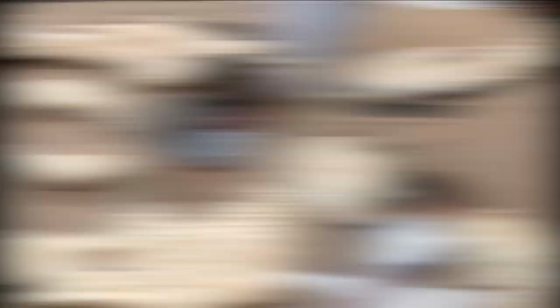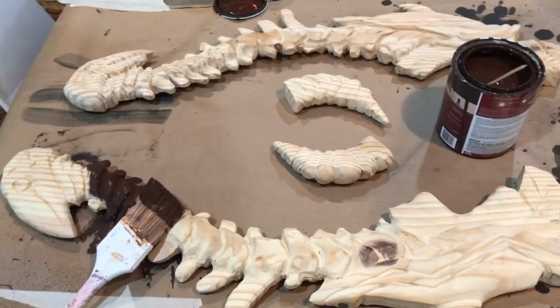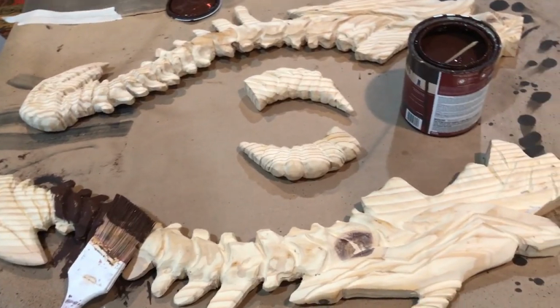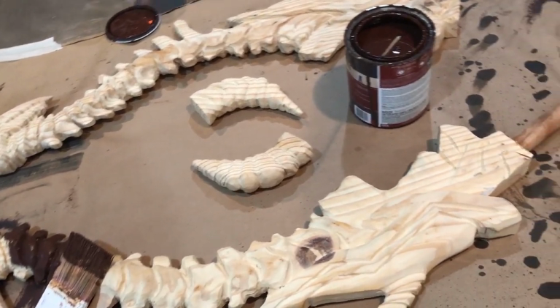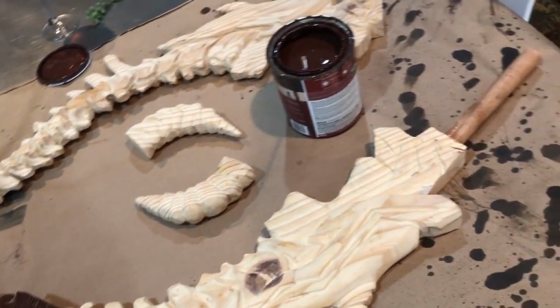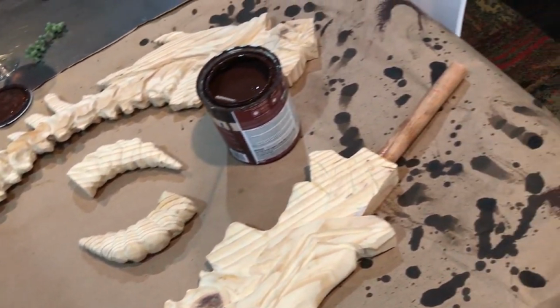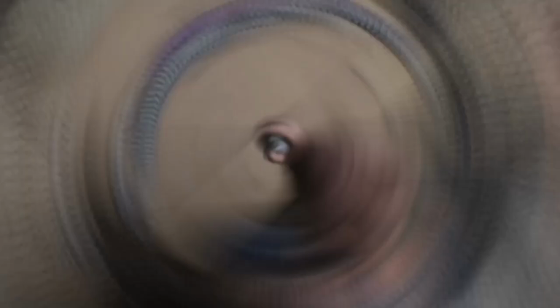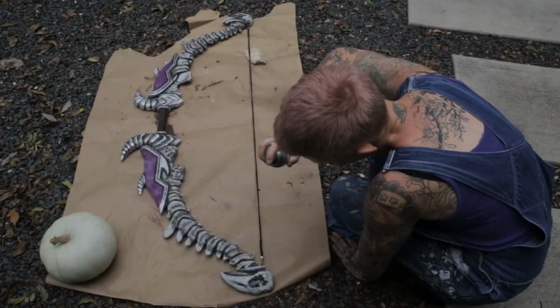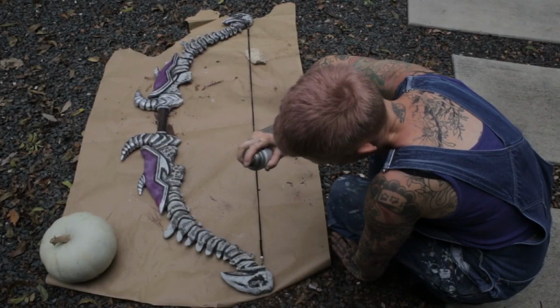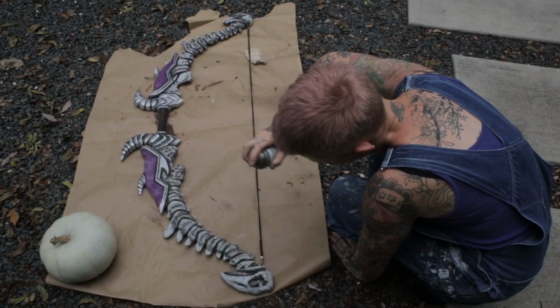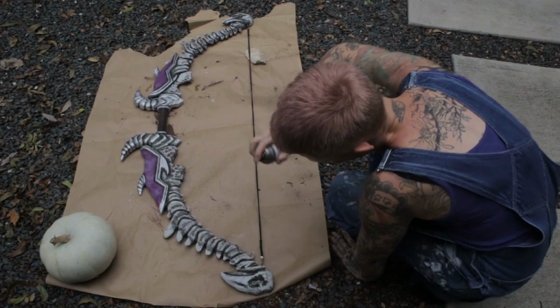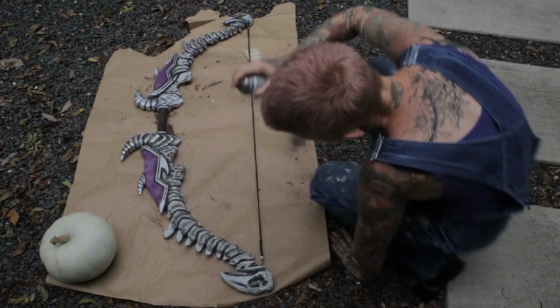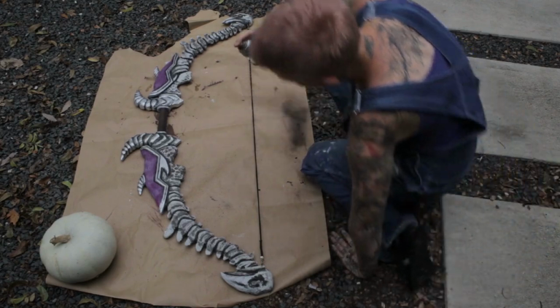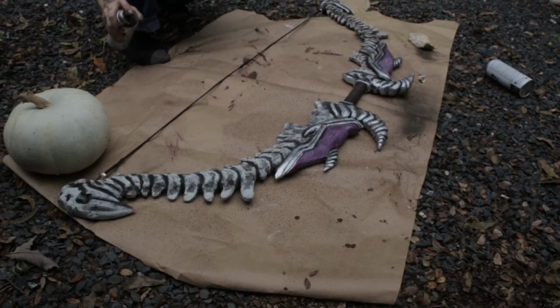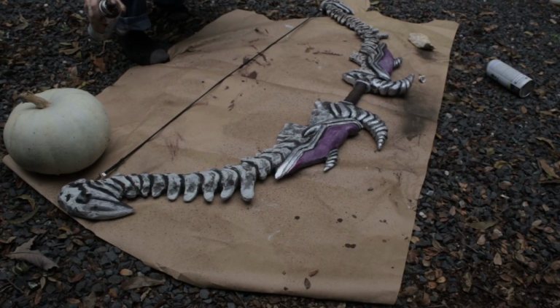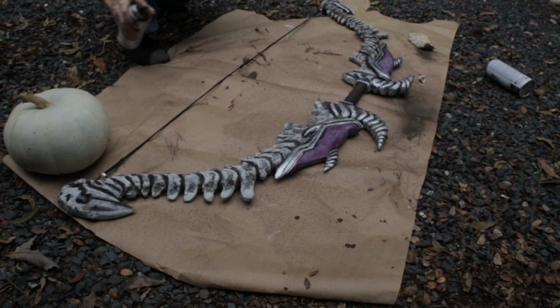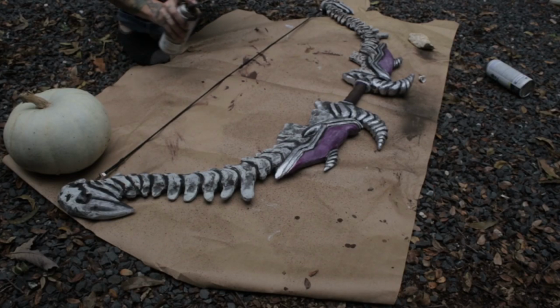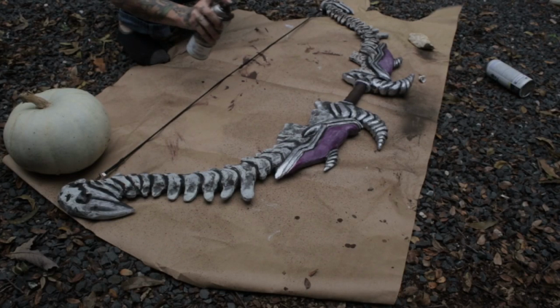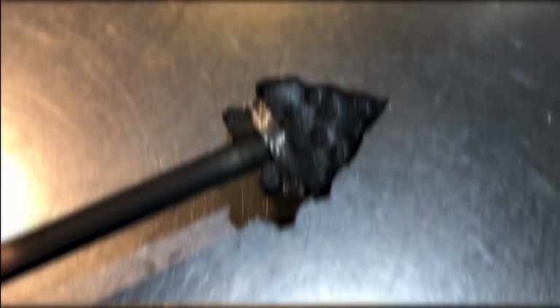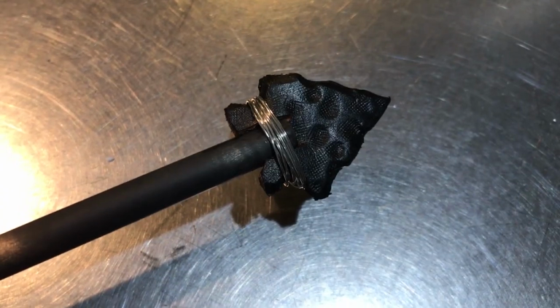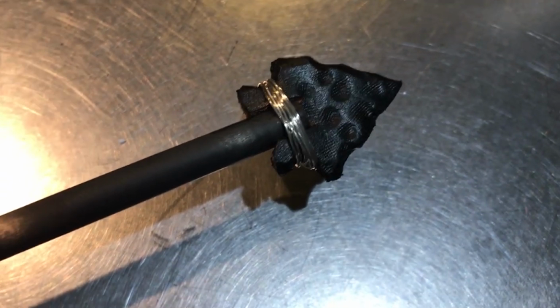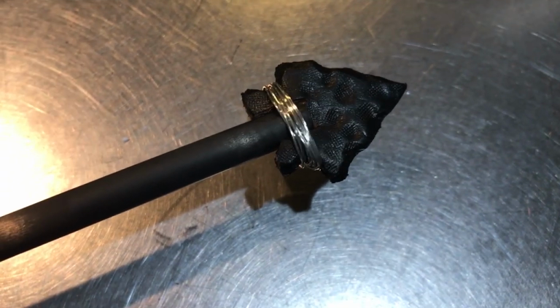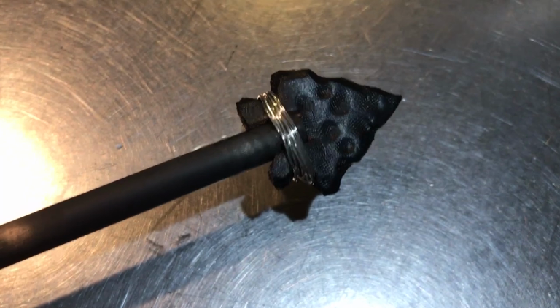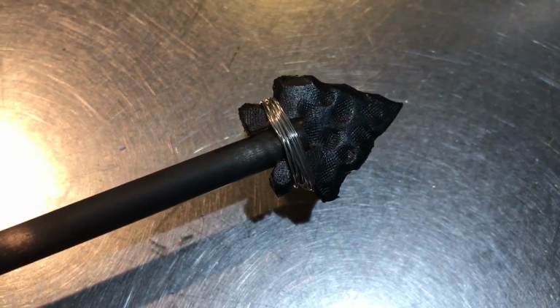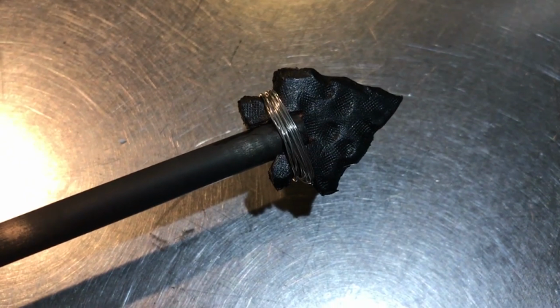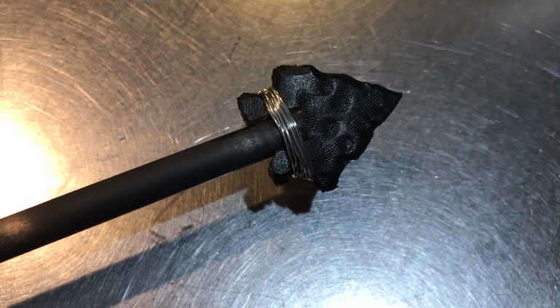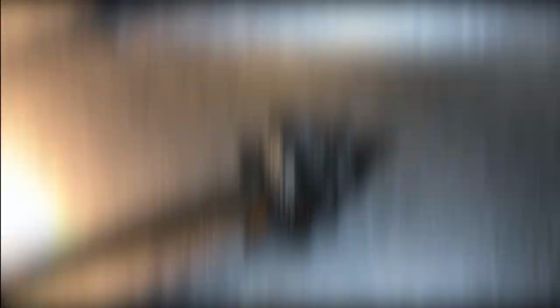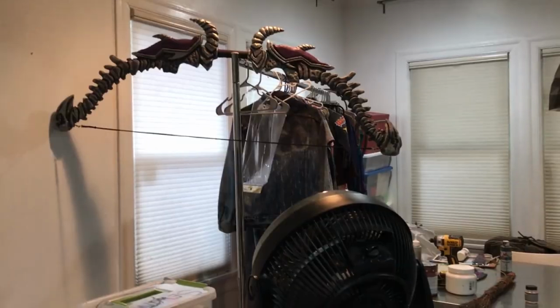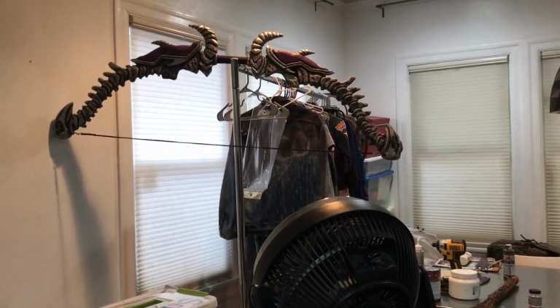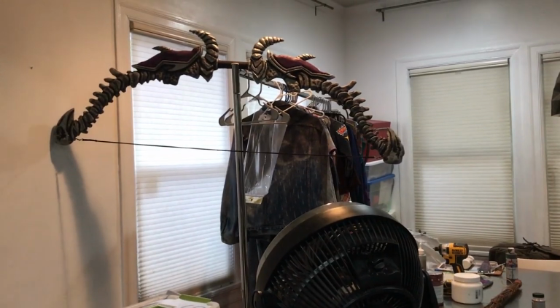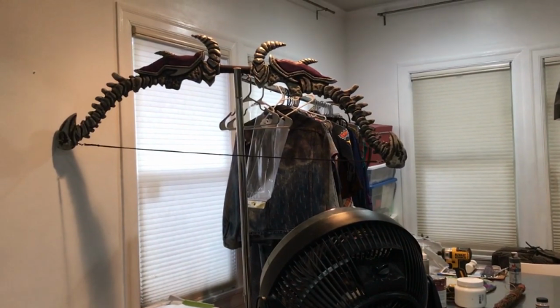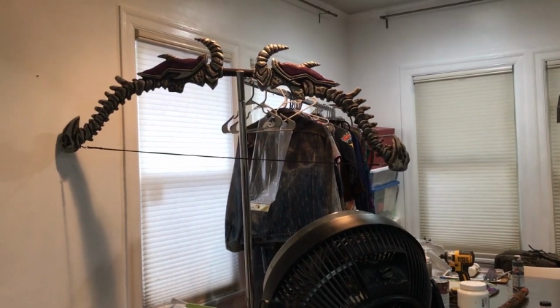Then I painted it, matching the colors to the research photo I had, and aged and texturized the bow with a few faux finishing techniques. I also used some leather to make a safe arrowhead, which I attached to a real arrow shaft. Instead of bowstring, I used round elastic.